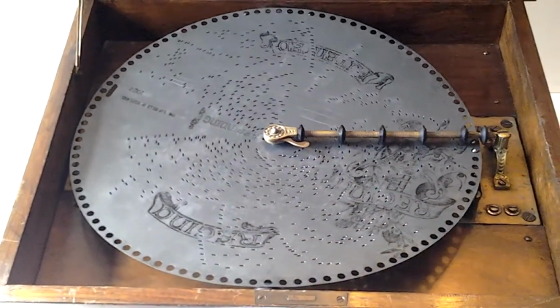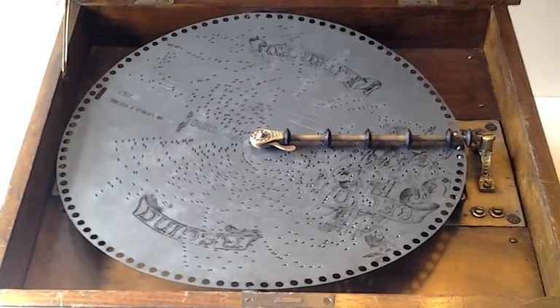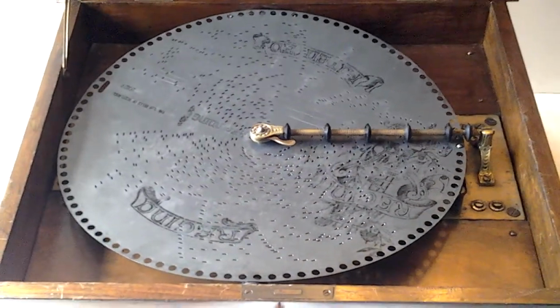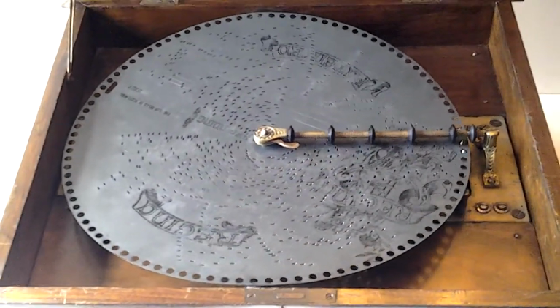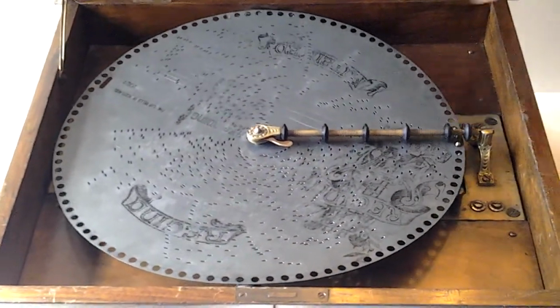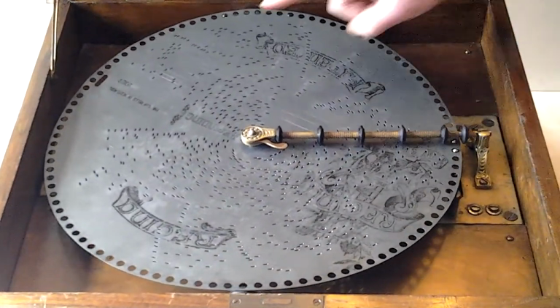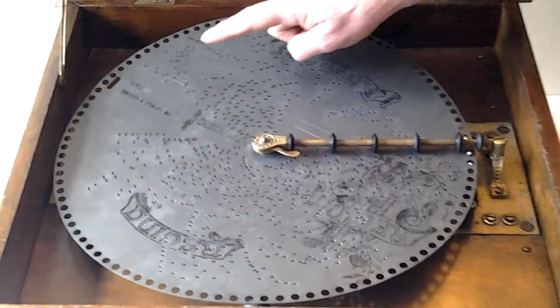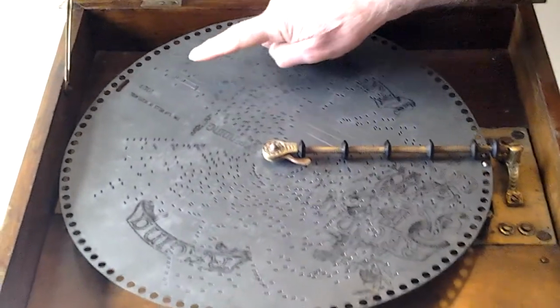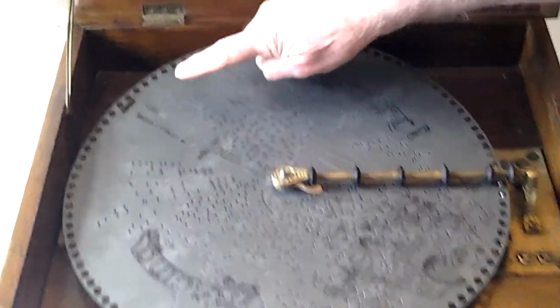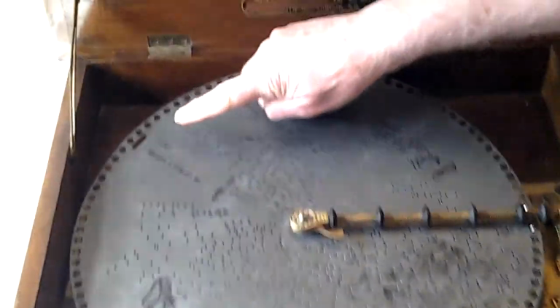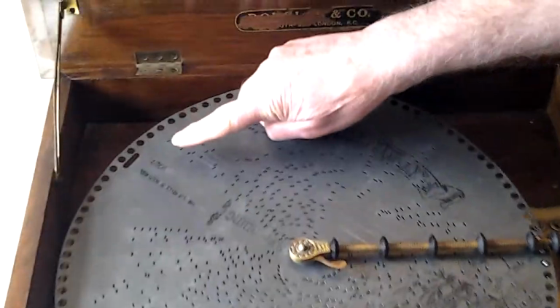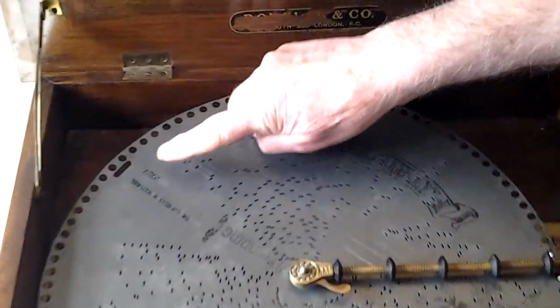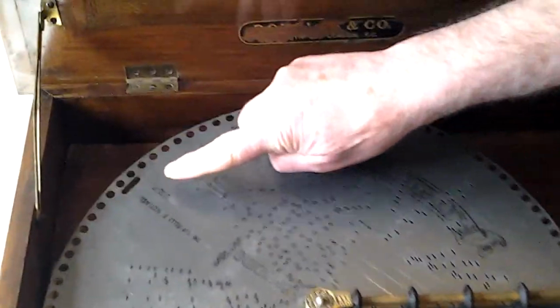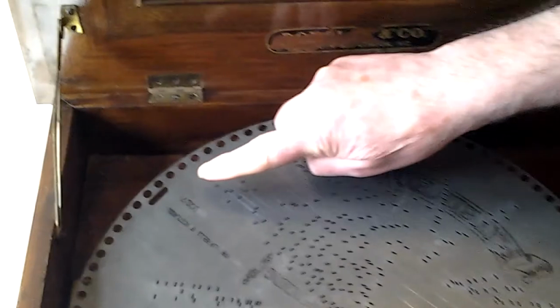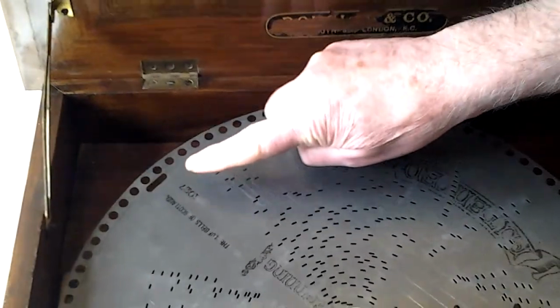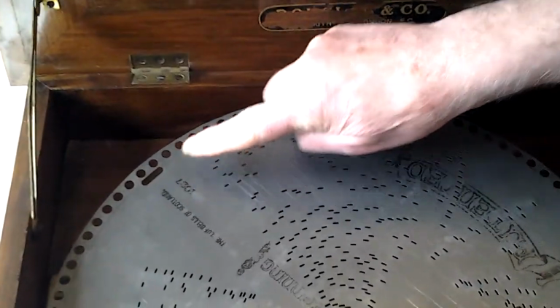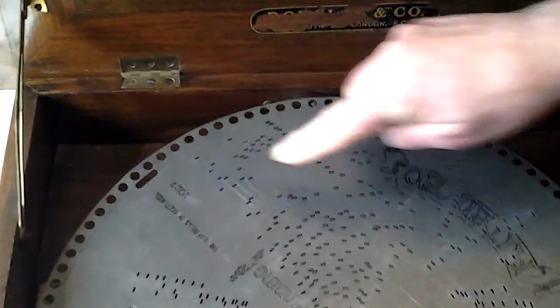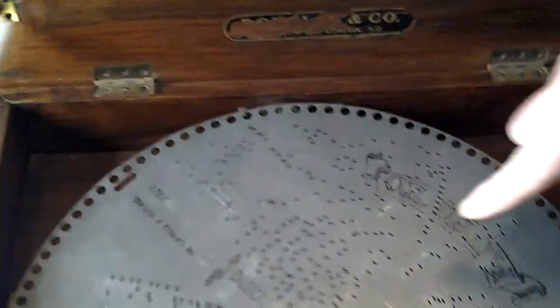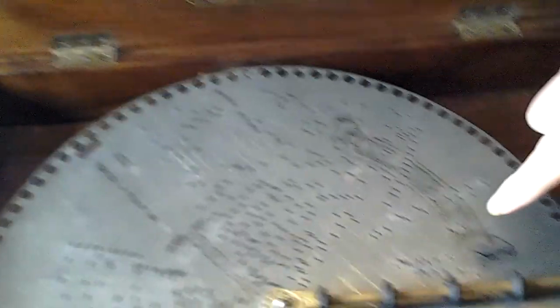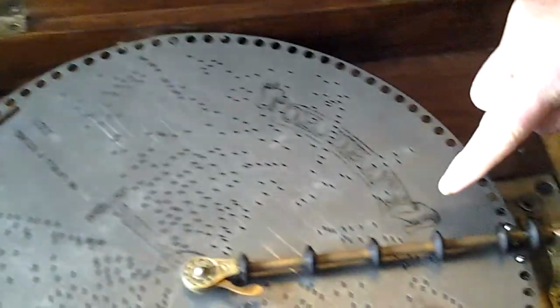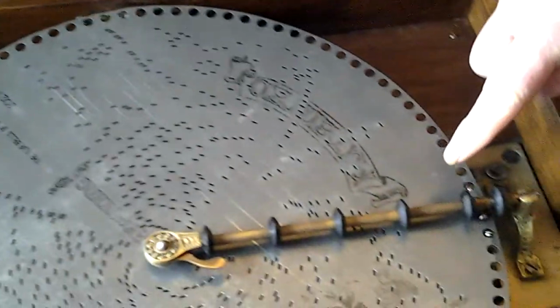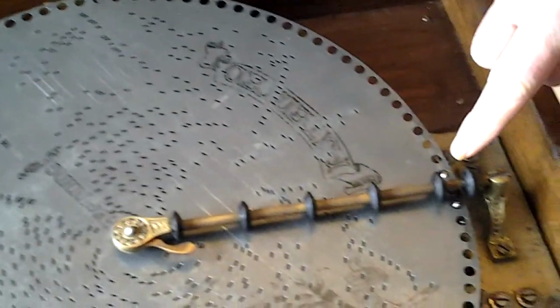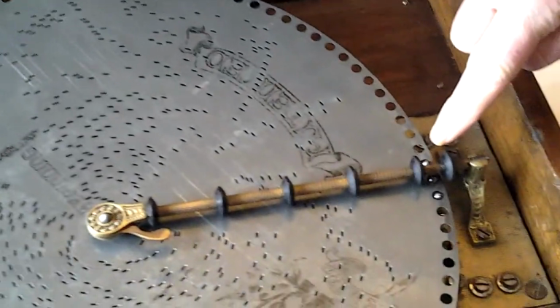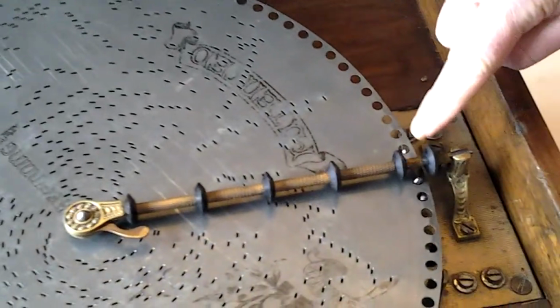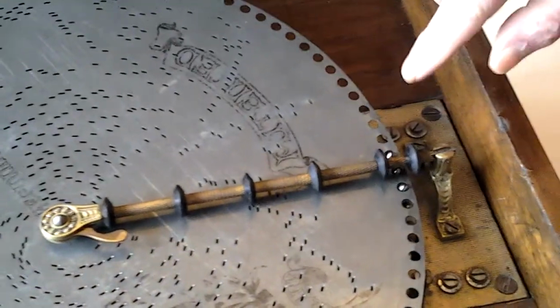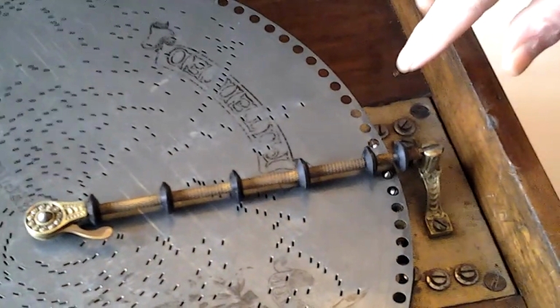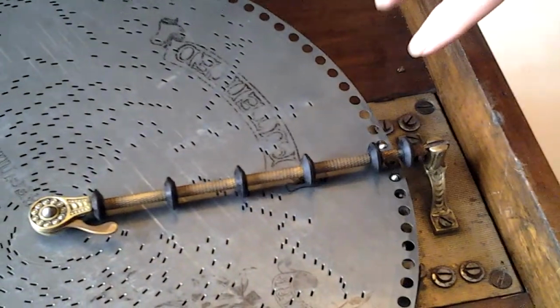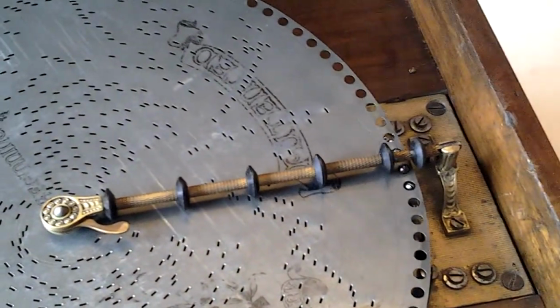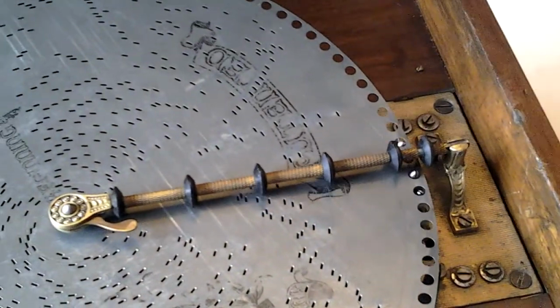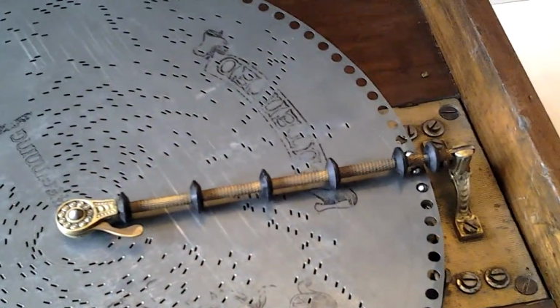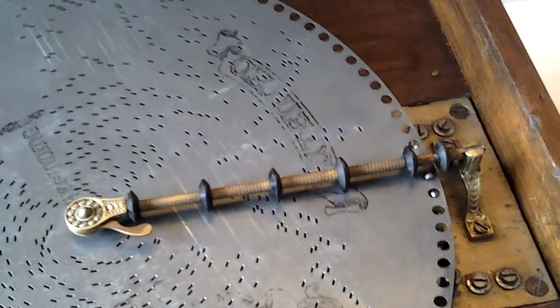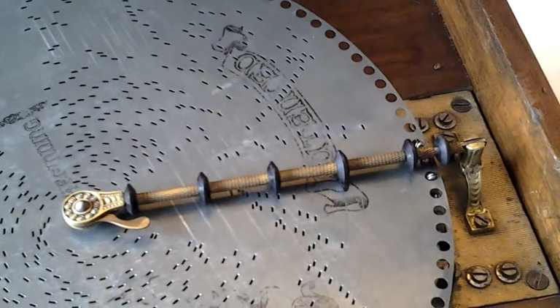You will notice on here there's a little slit. When that gets back to here again, it will stop at the end of the tune.